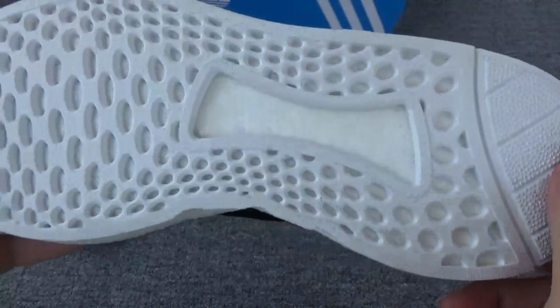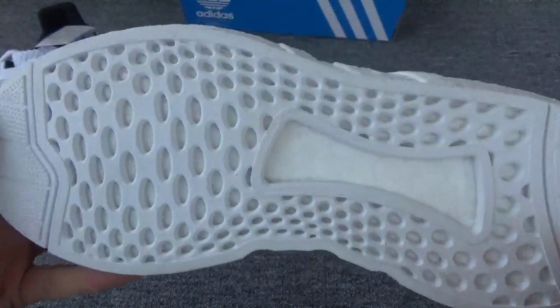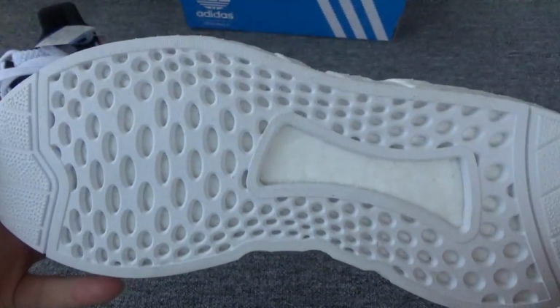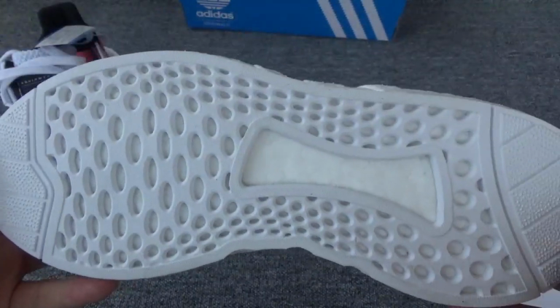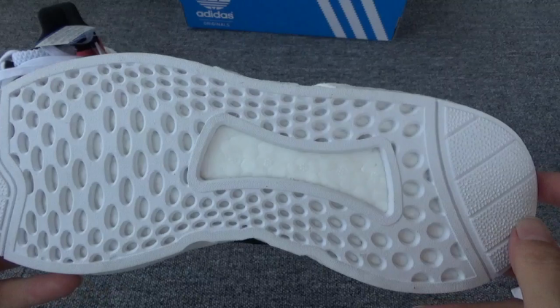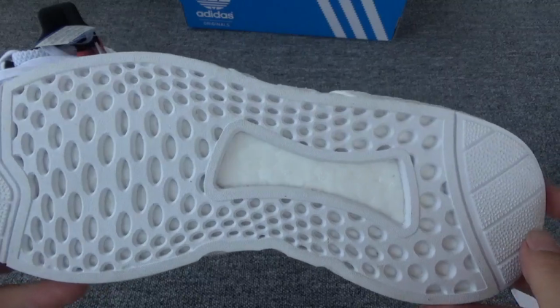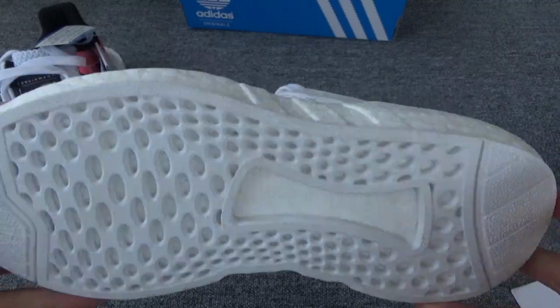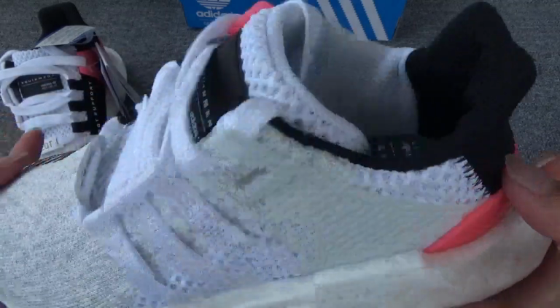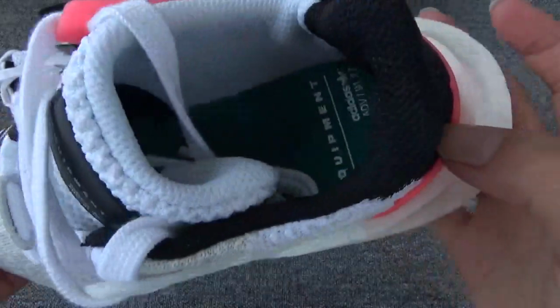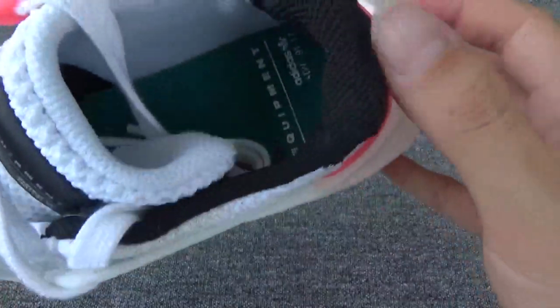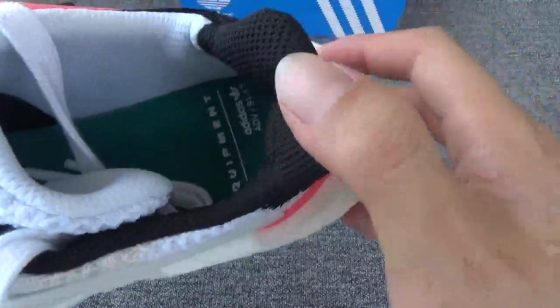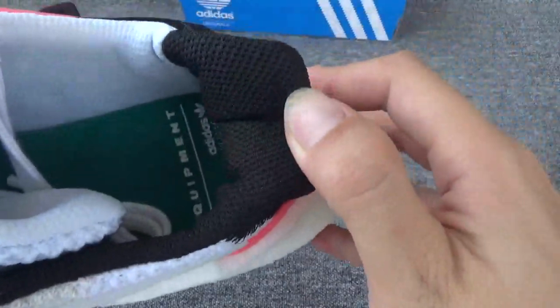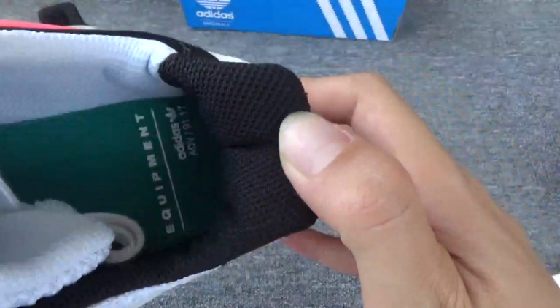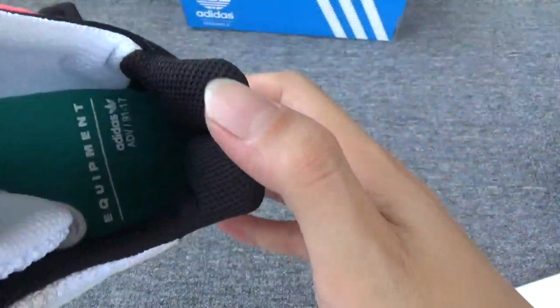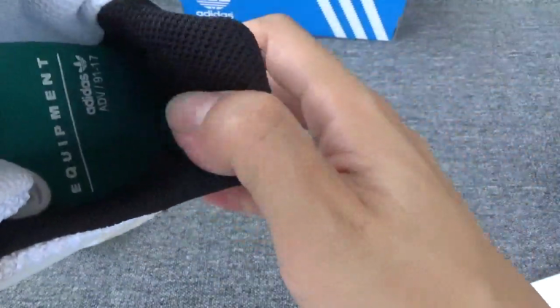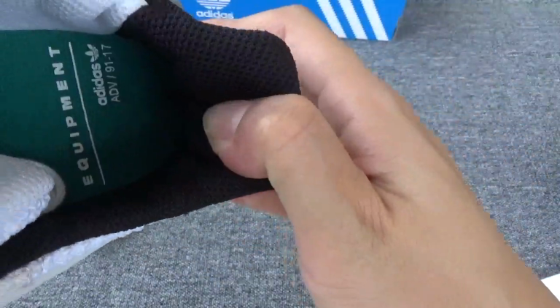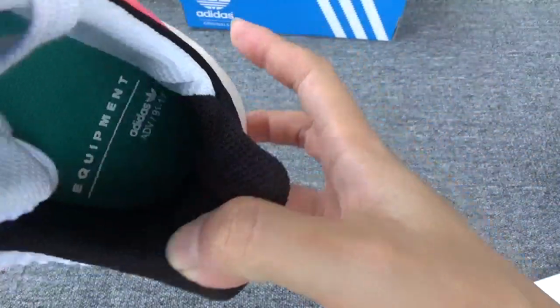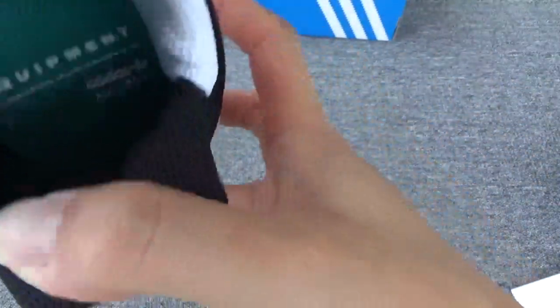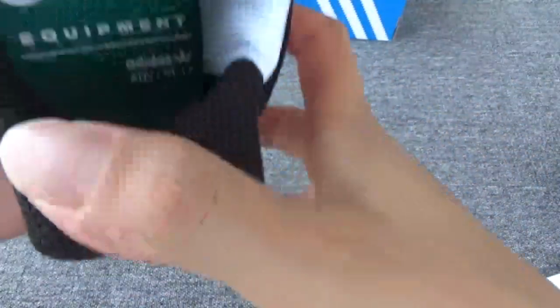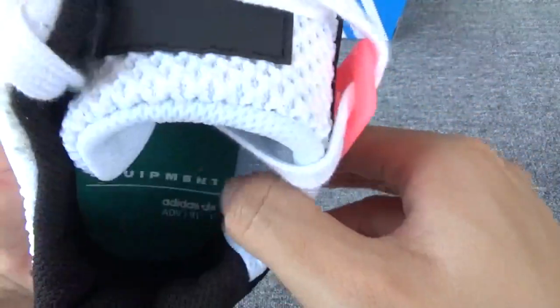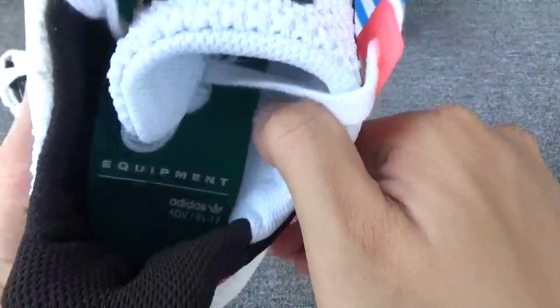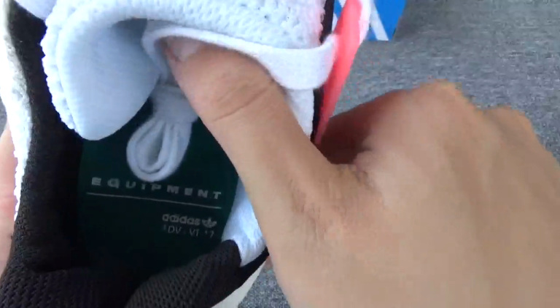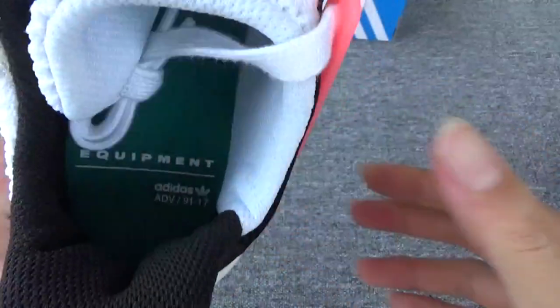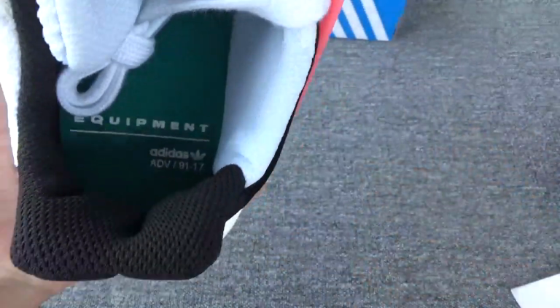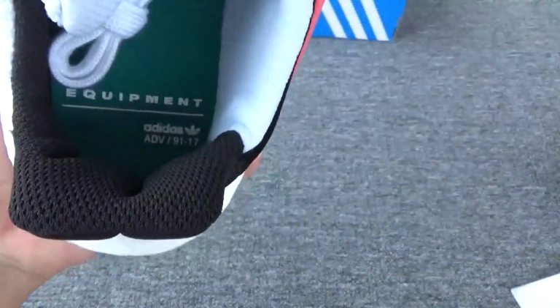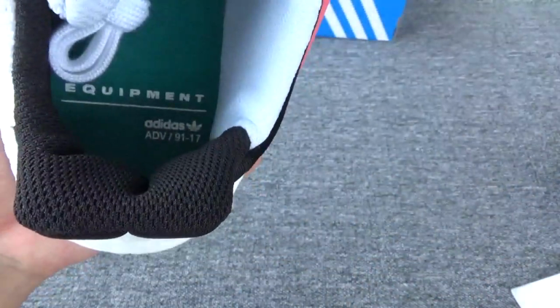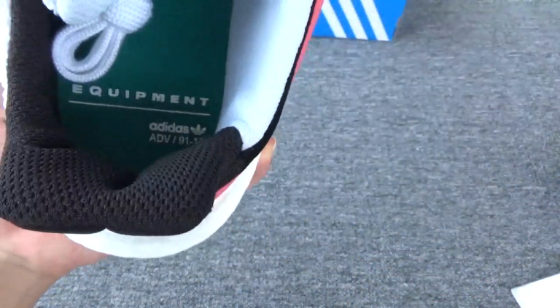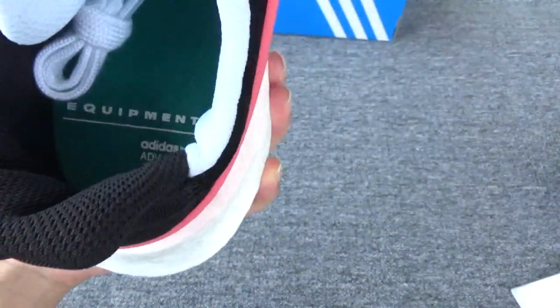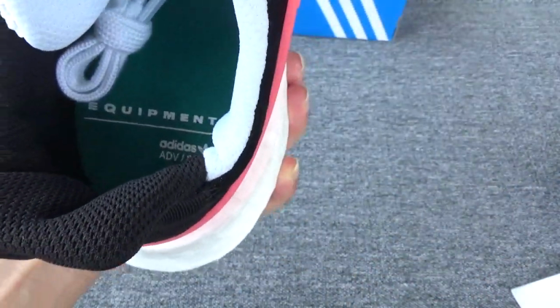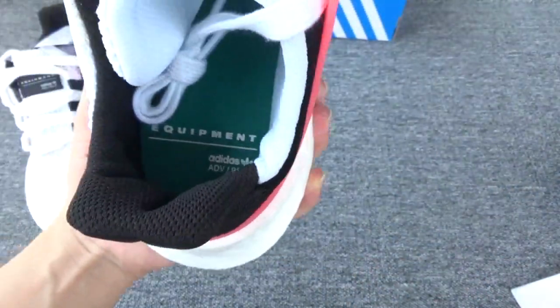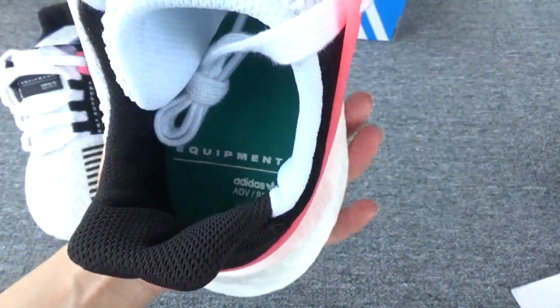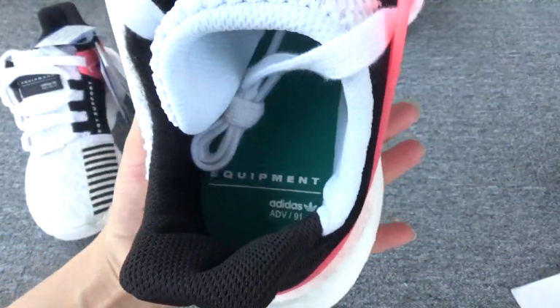The bottom — the insole is also in green color. On the insole you can see the Equipment logo and the Adidas logo.